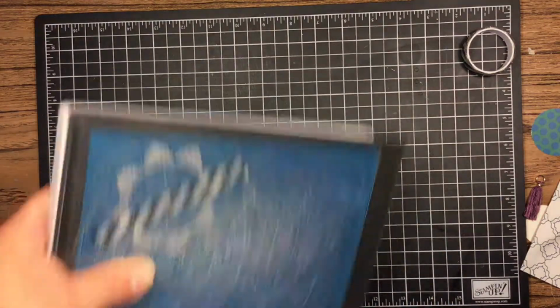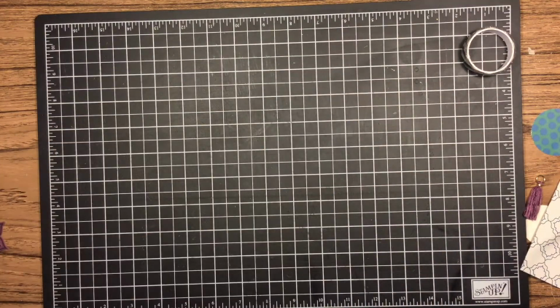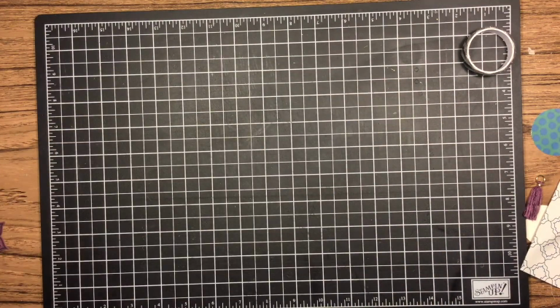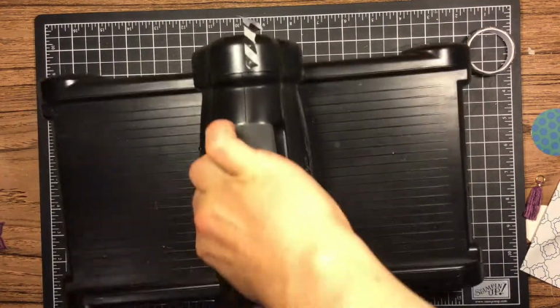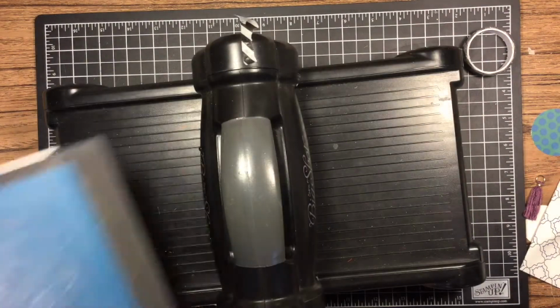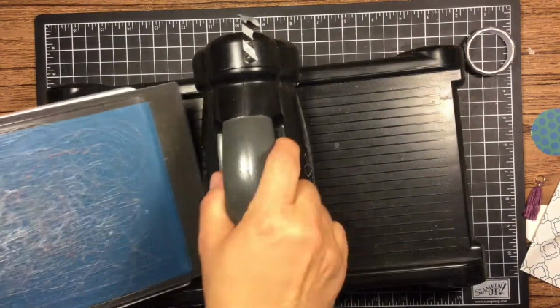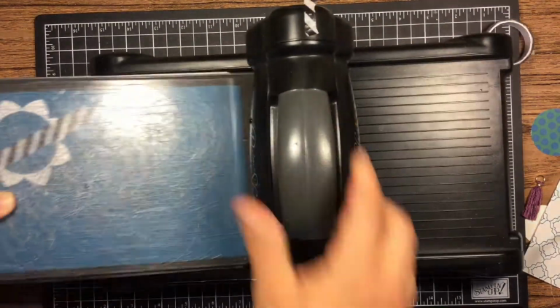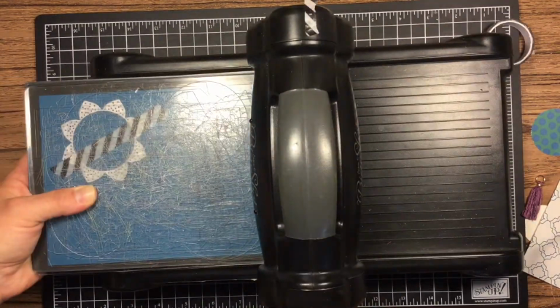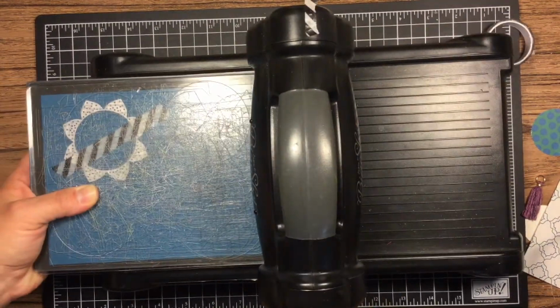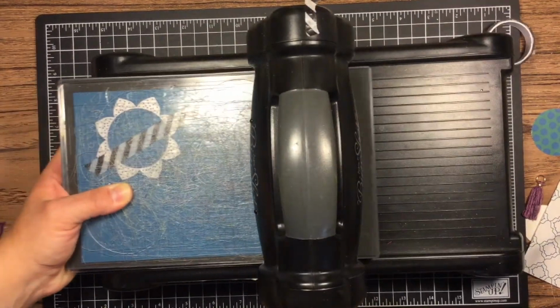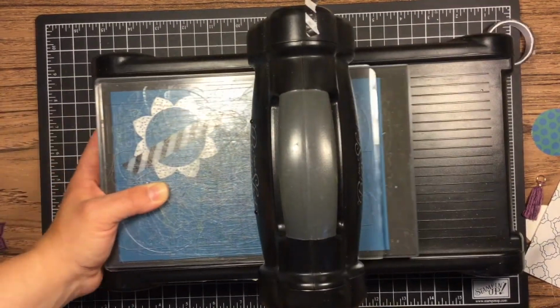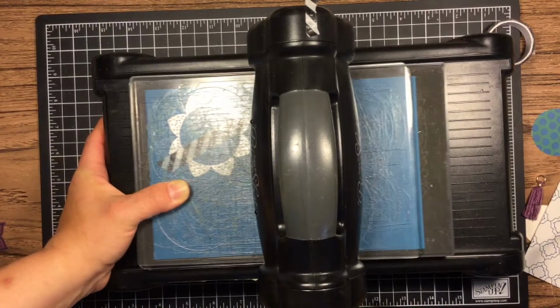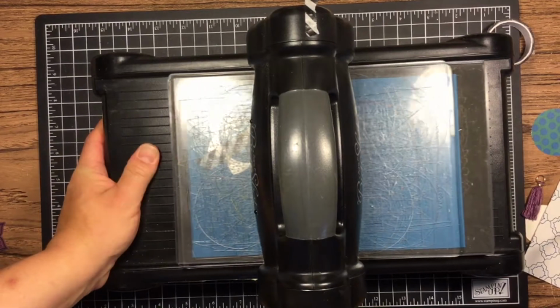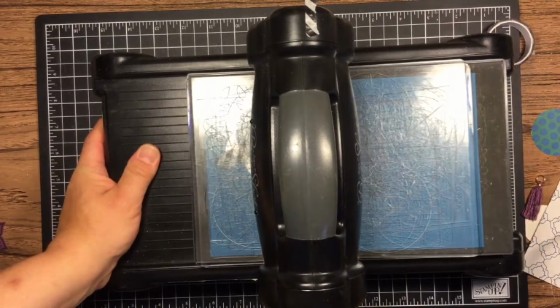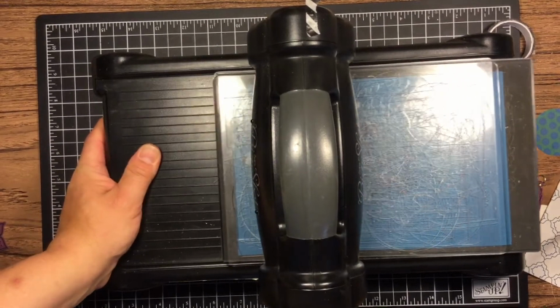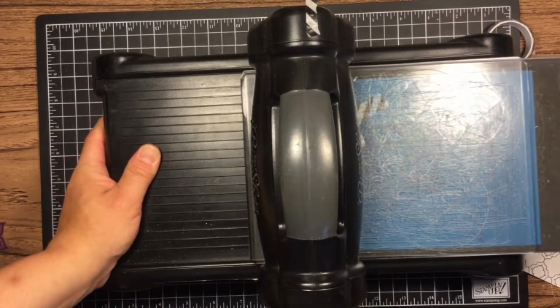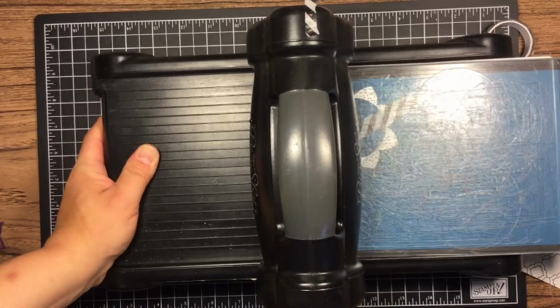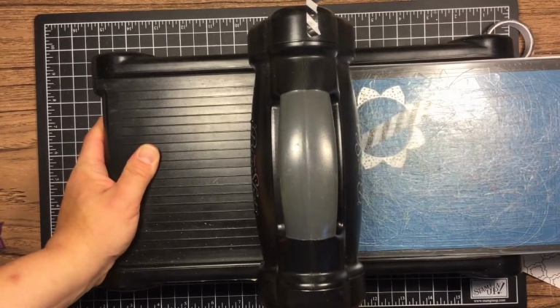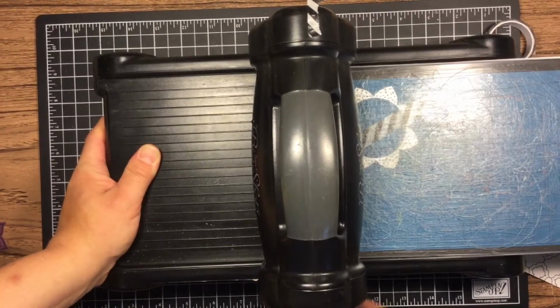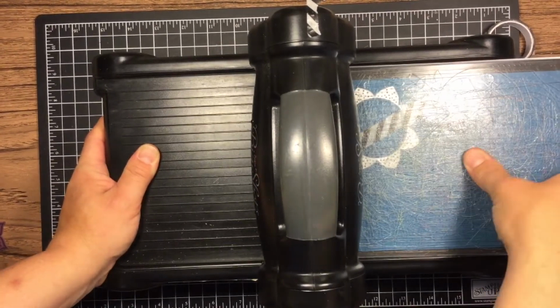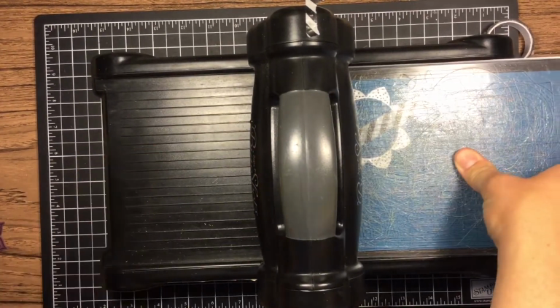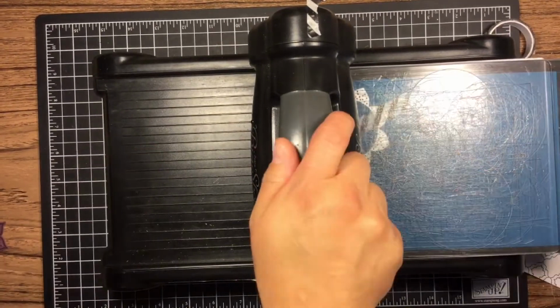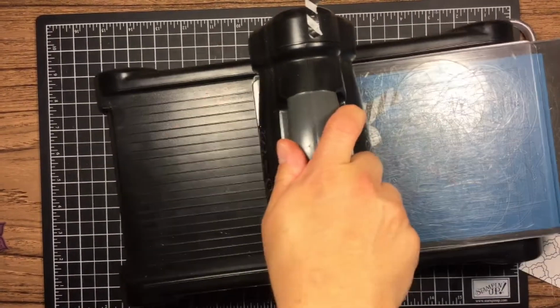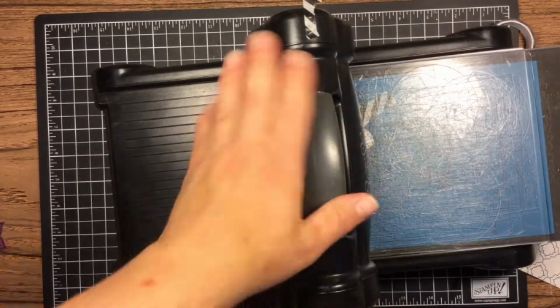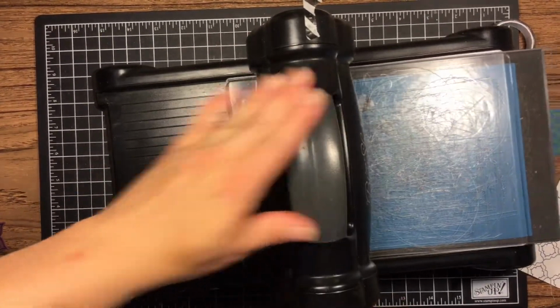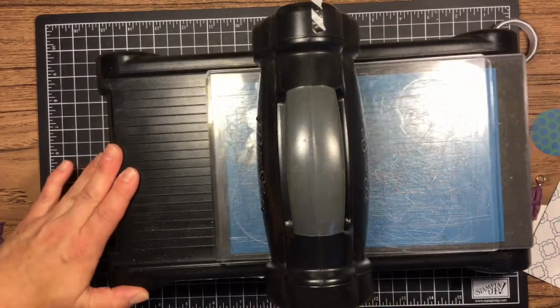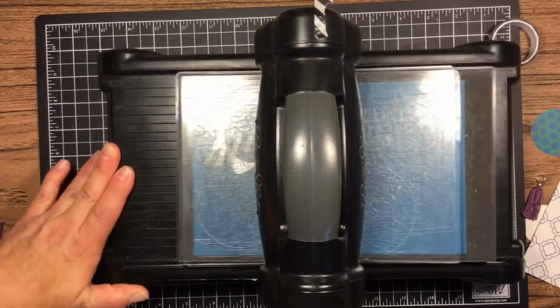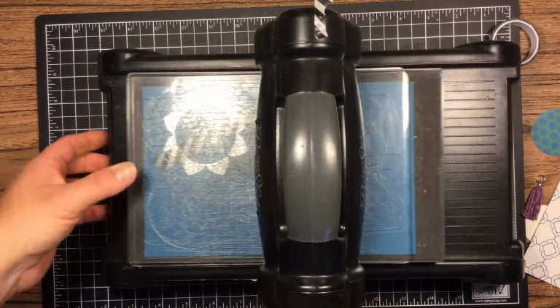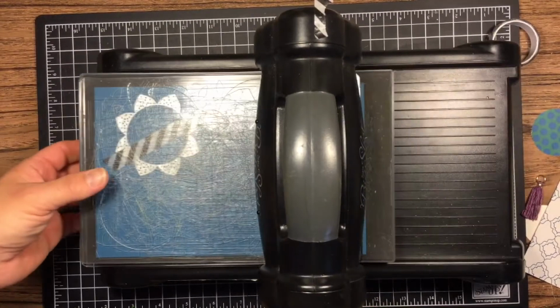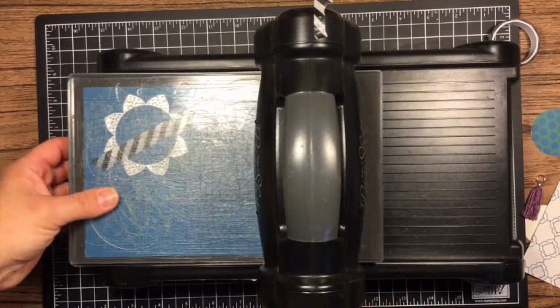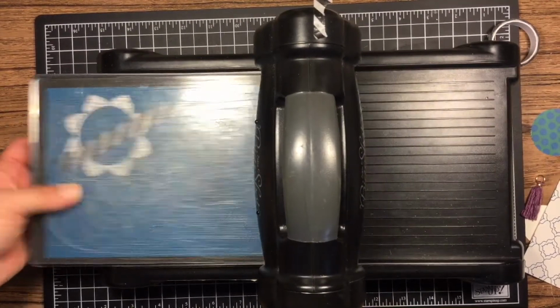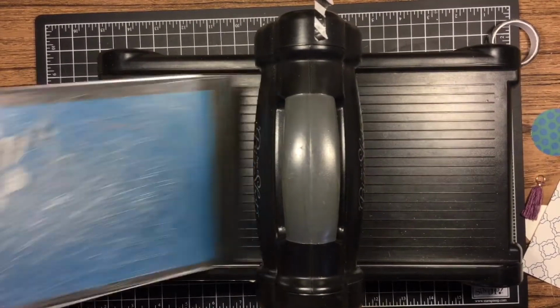I can run it through my Big Shot. I do that sometimes with the washi tape if I'm afraid it might tear my paper when I take it off. The great thing about these dies is that you can mix and match them to make lots of different patterns.